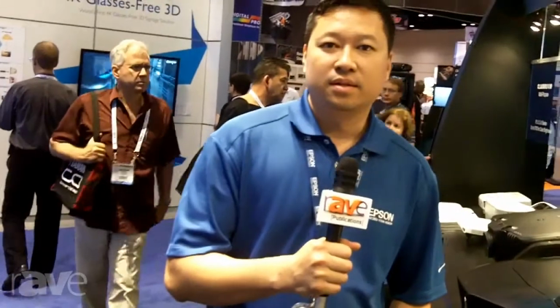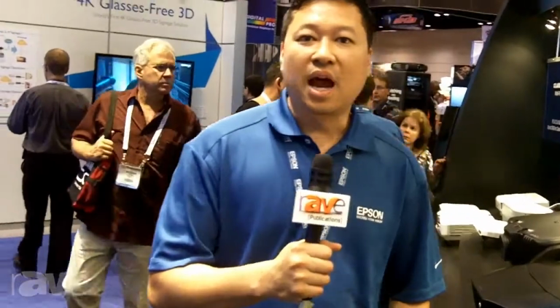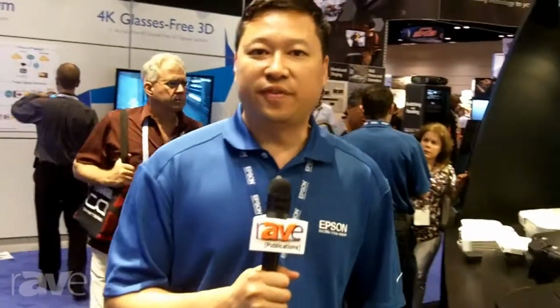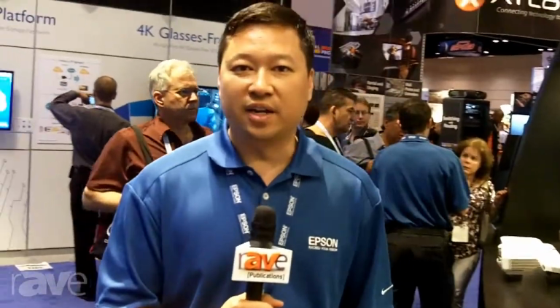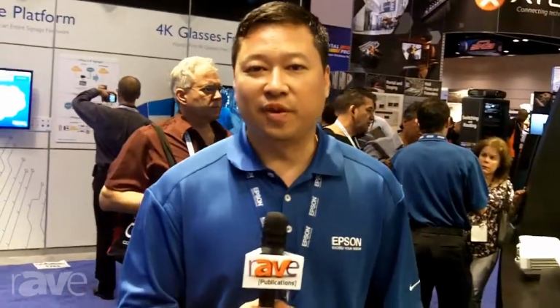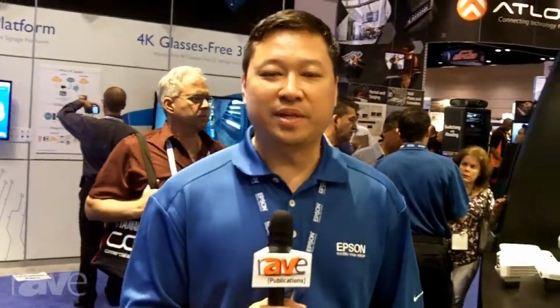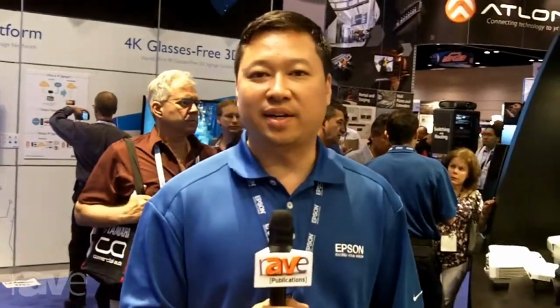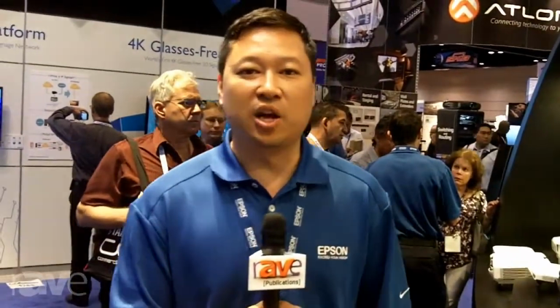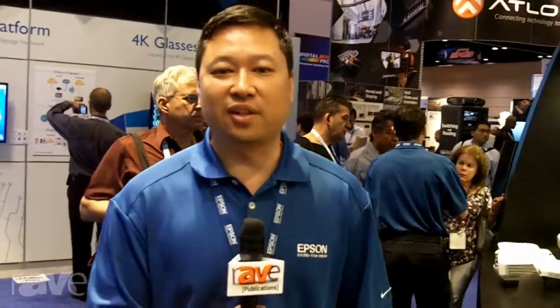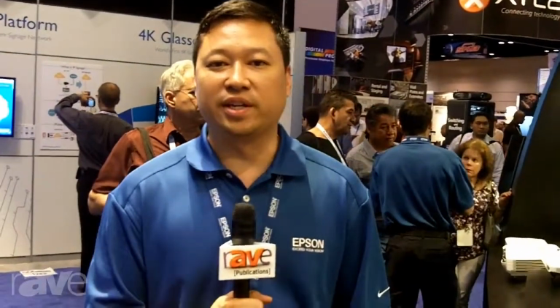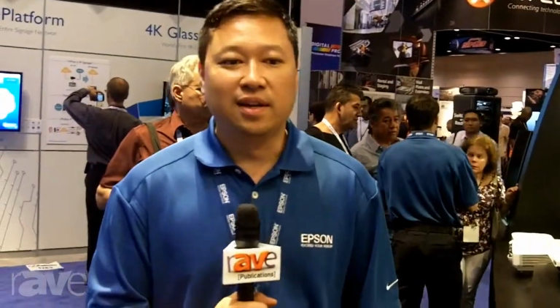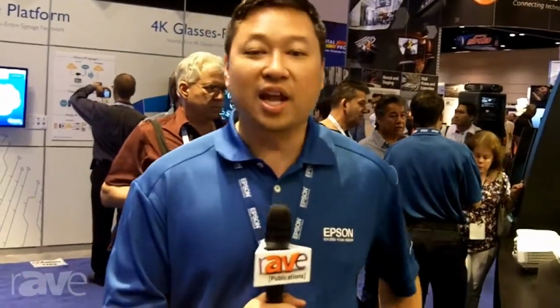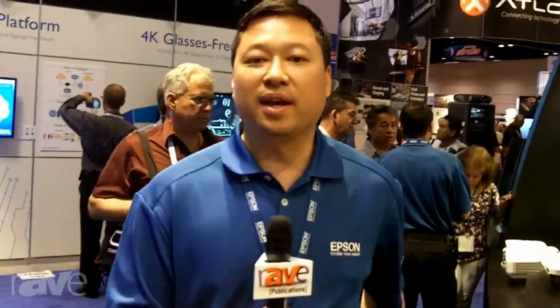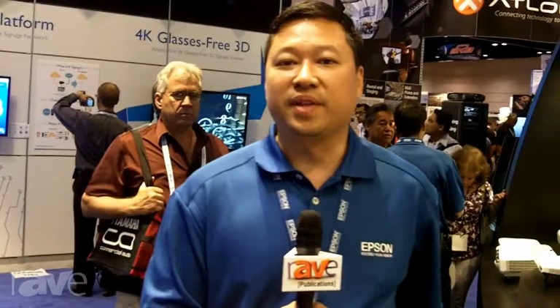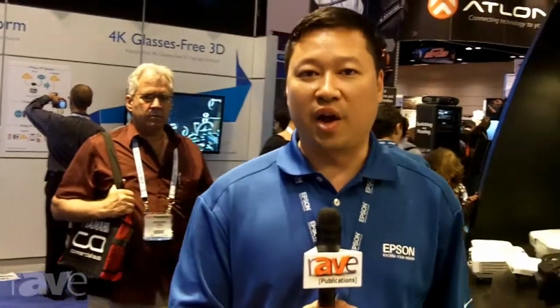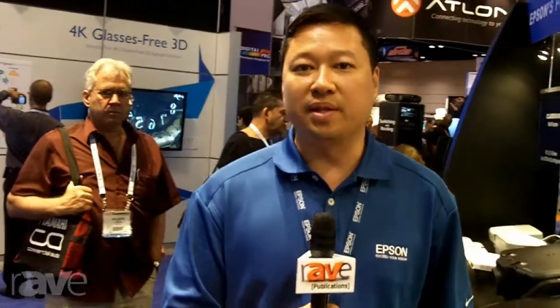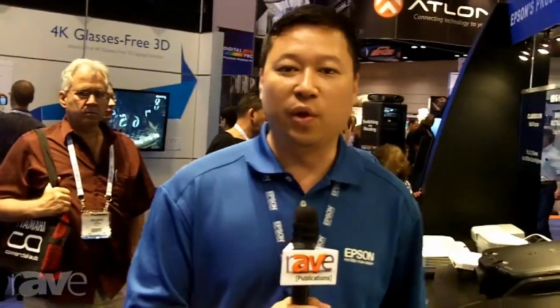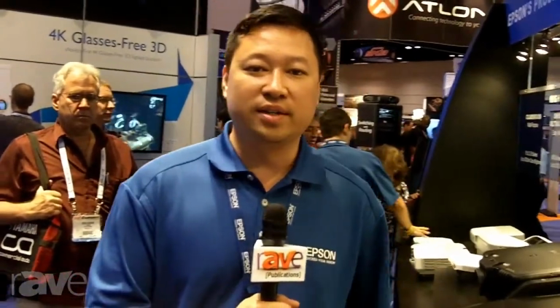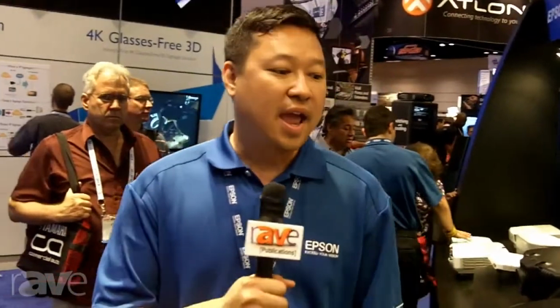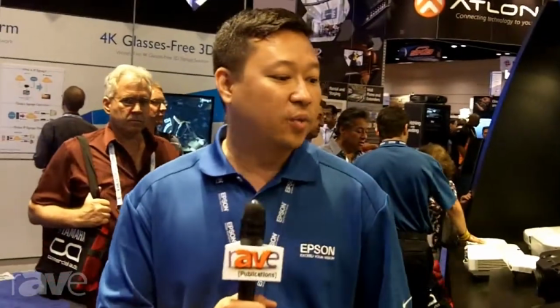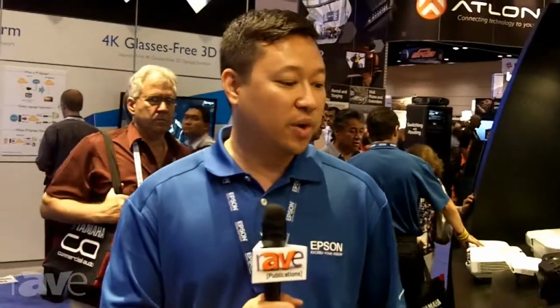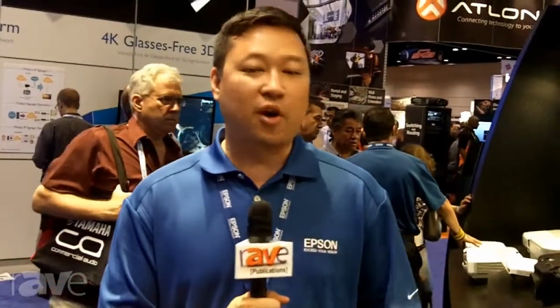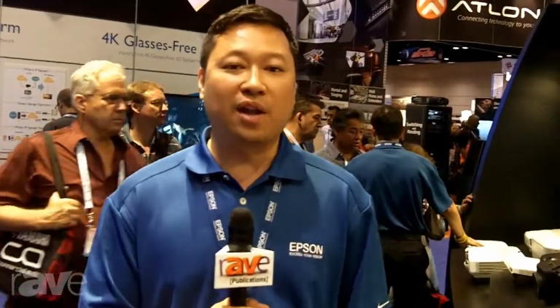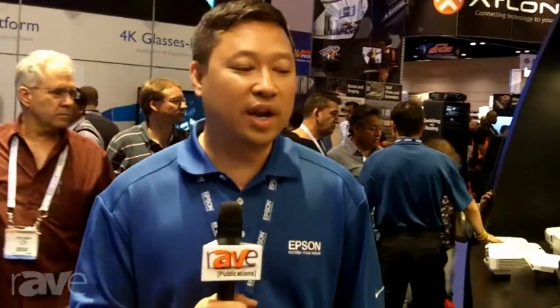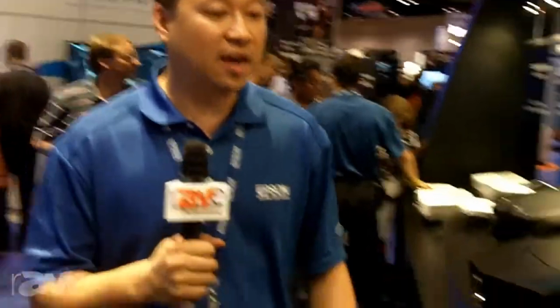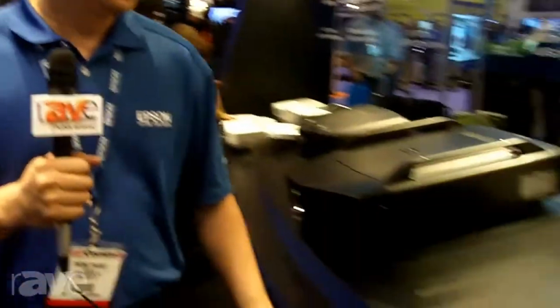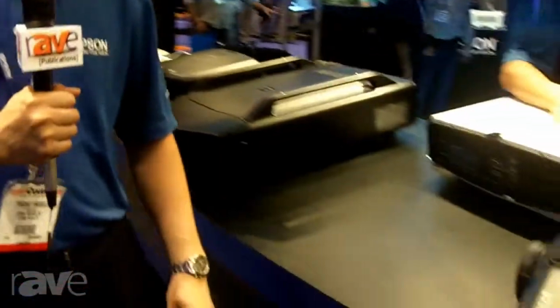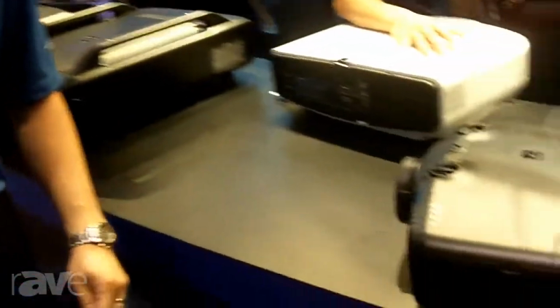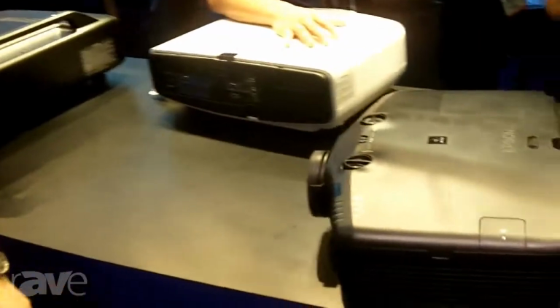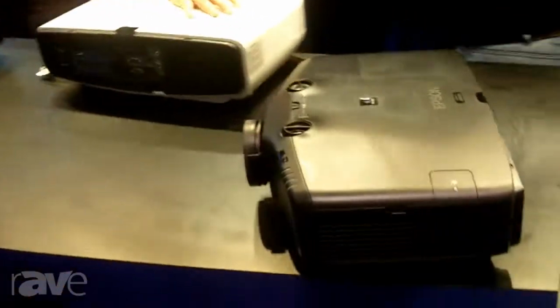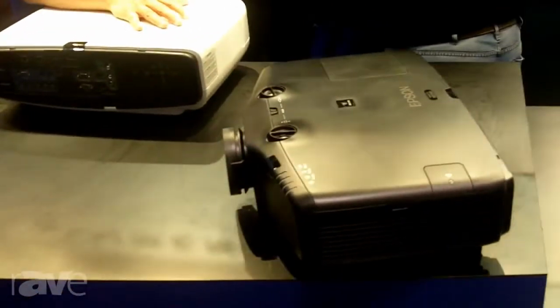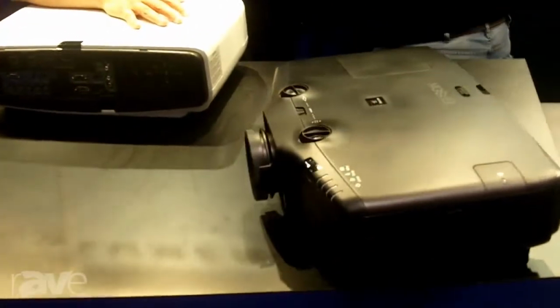Hi, this is Fong Fanel from Epson America in Long Beach, California. Today I'm at Infocom in Florida and we're showing off our PowerLight 485WU projector.